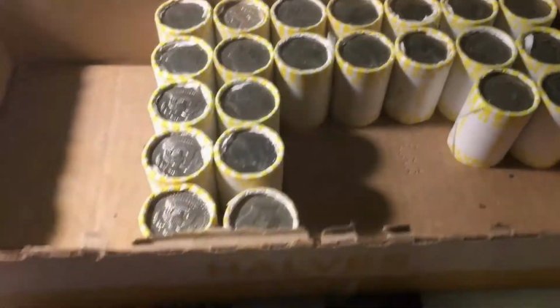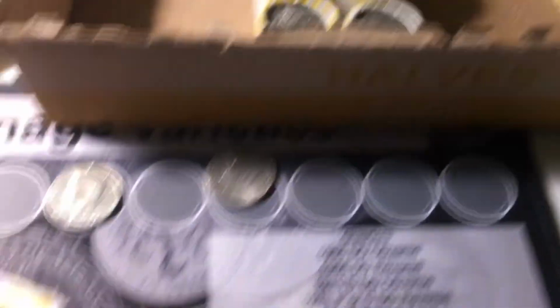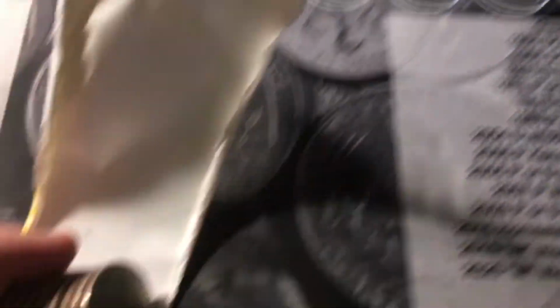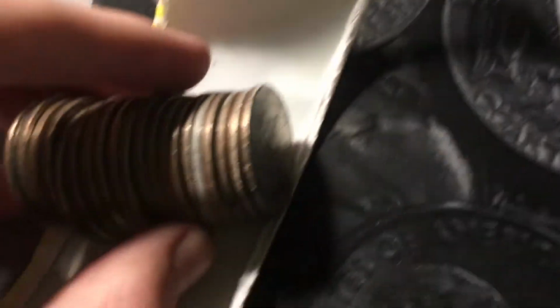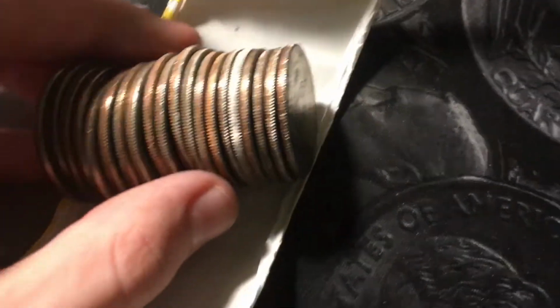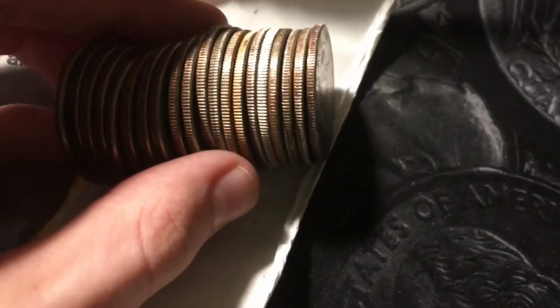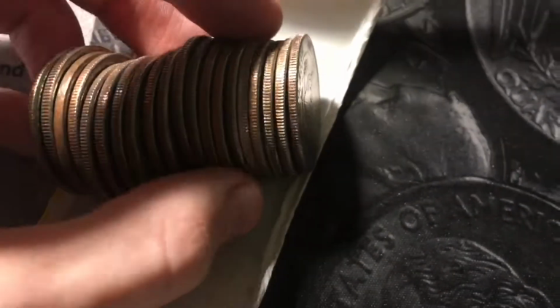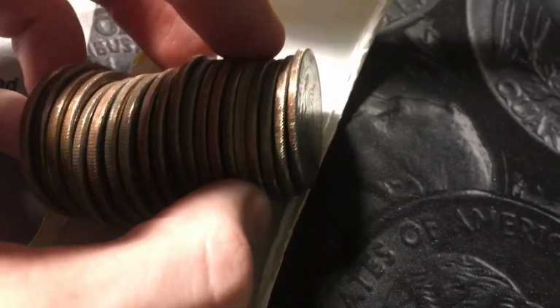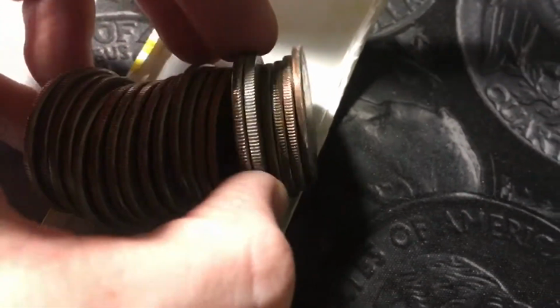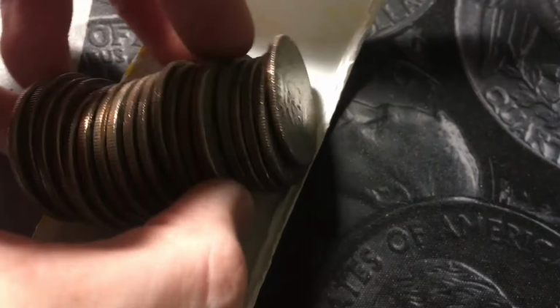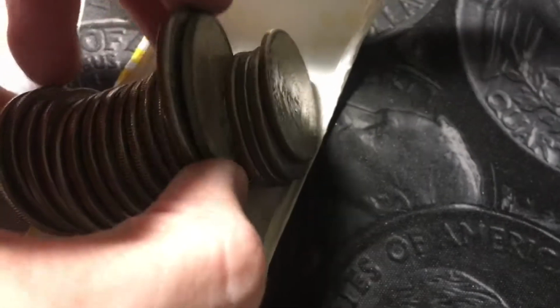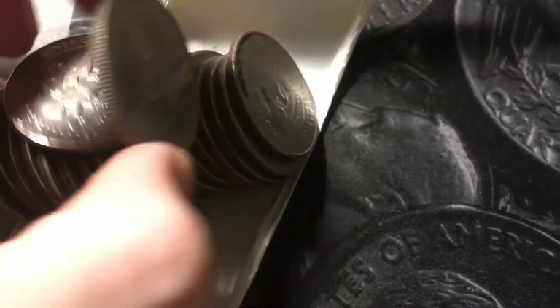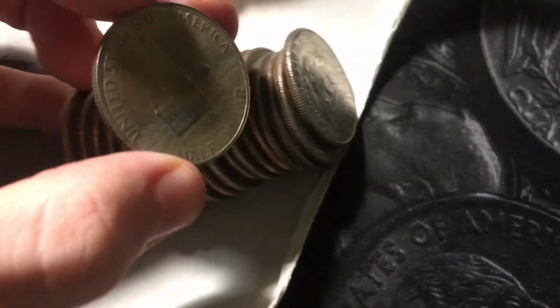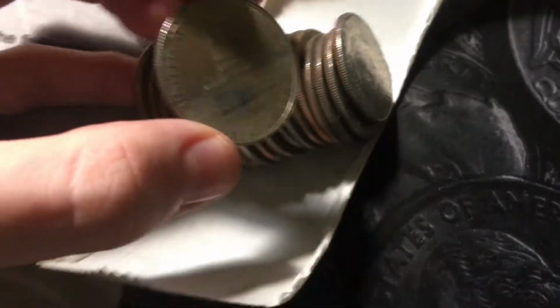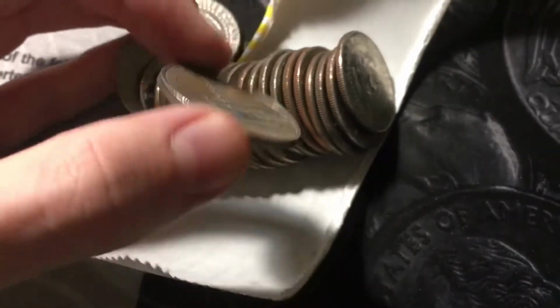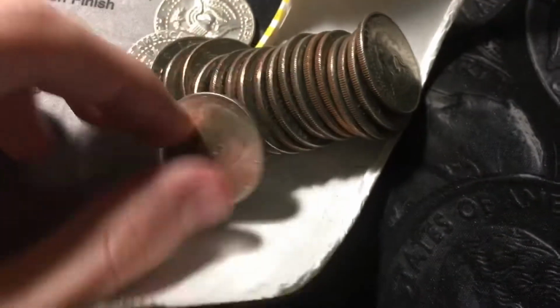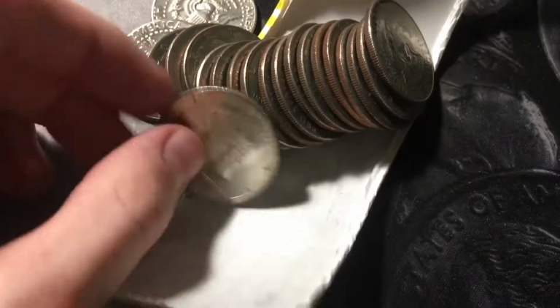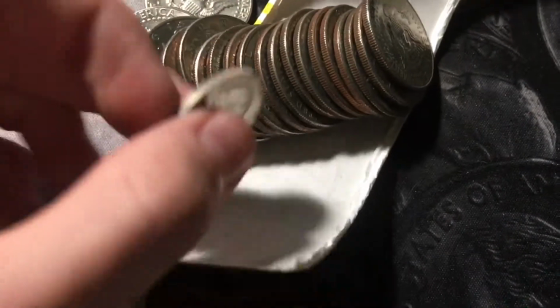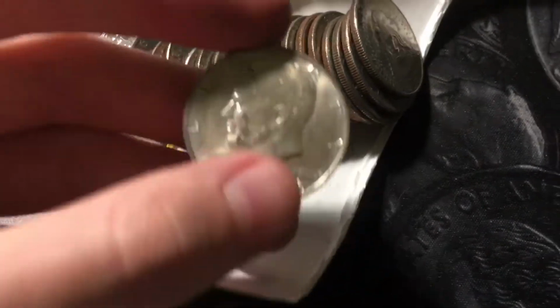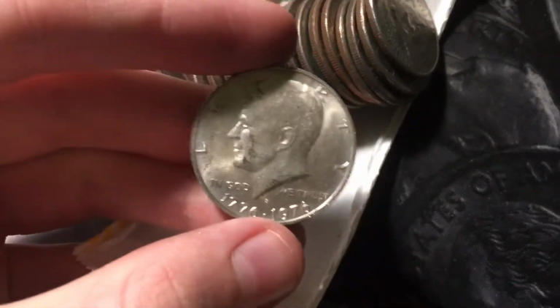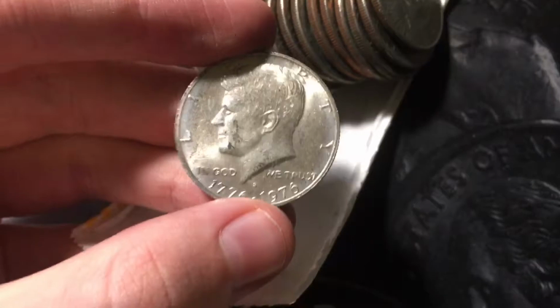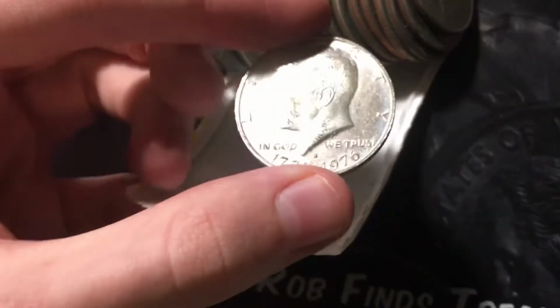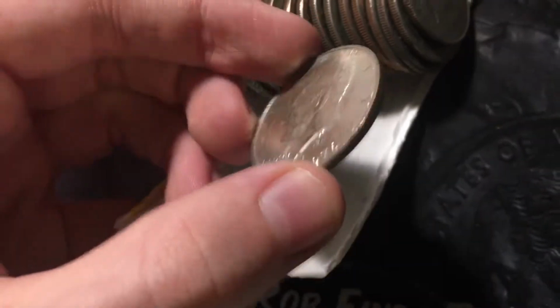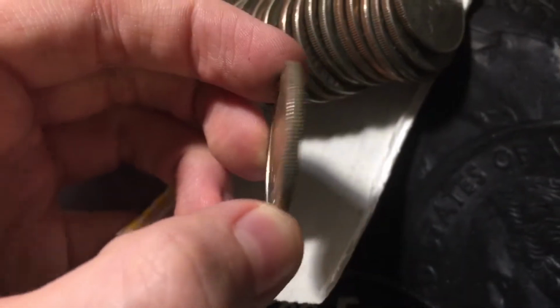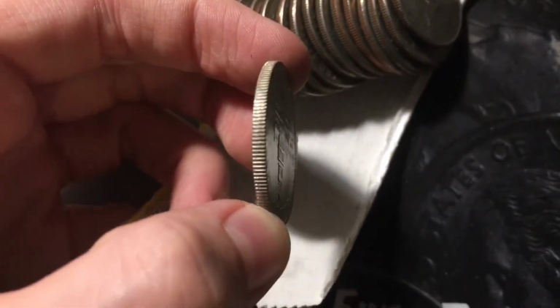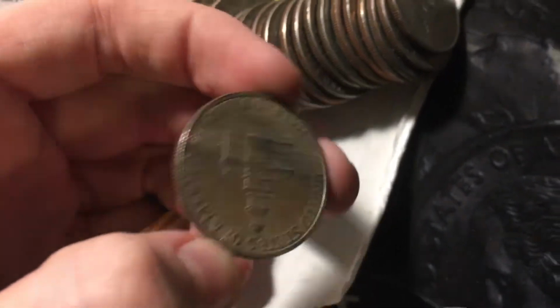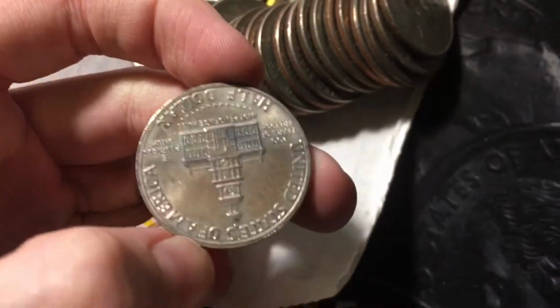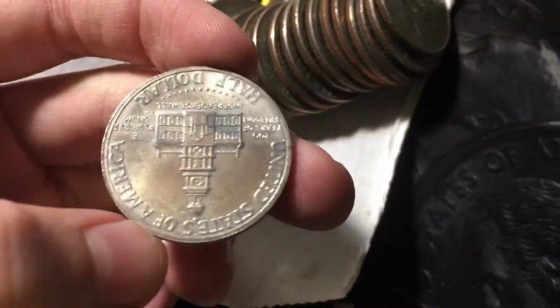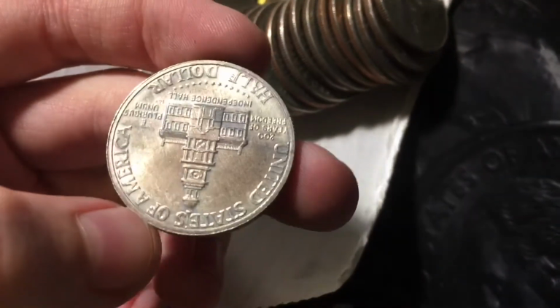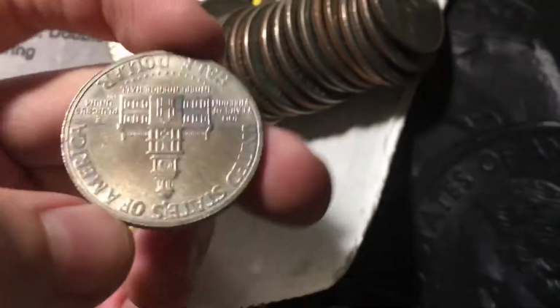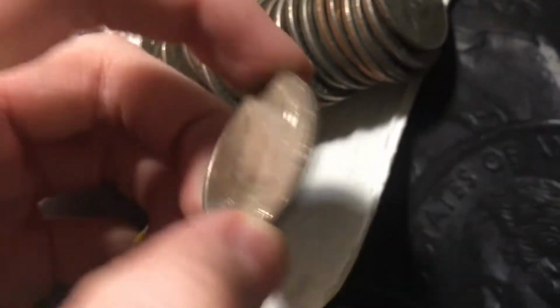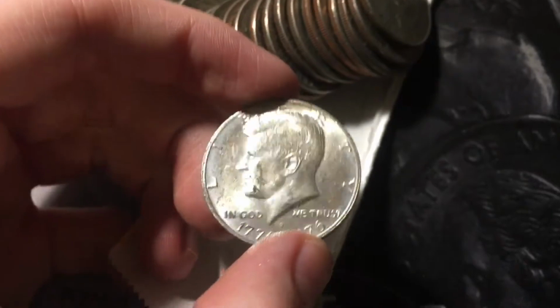Roll number 28, got another 40 percenter and it looks pretty thick. That's a bicentennial — it's an S mint bicentennial 40 percent silver. Second one we've ever found. Let's go!